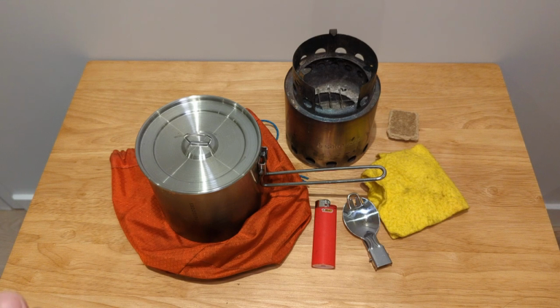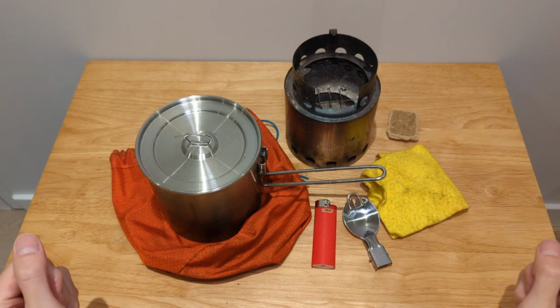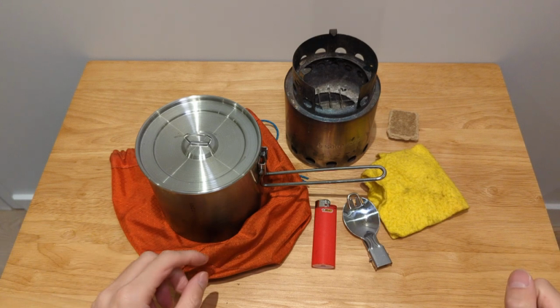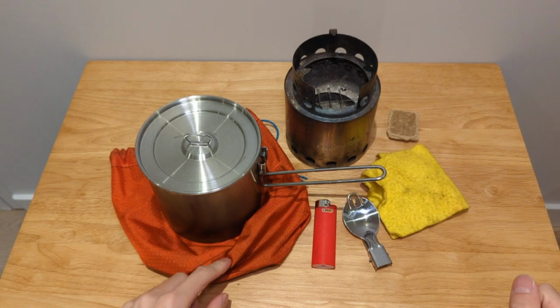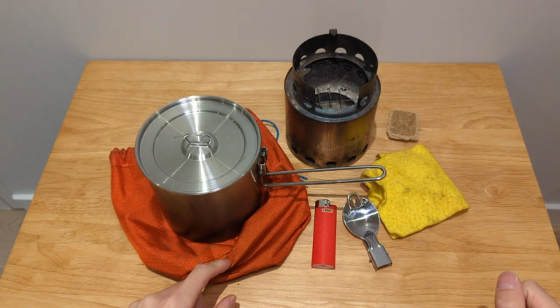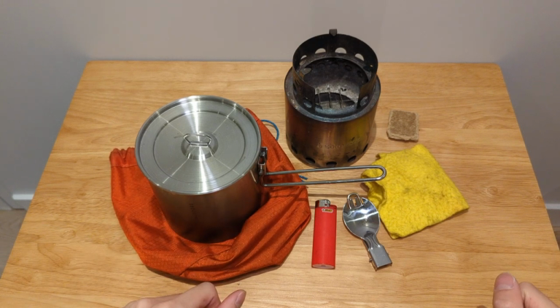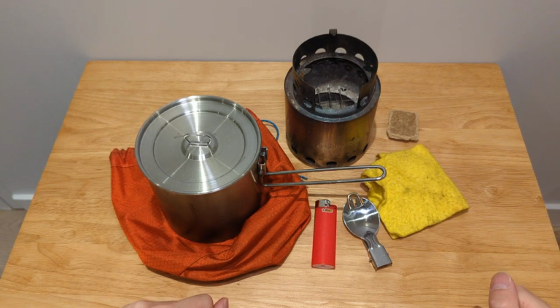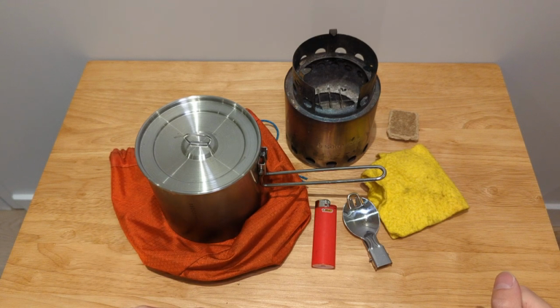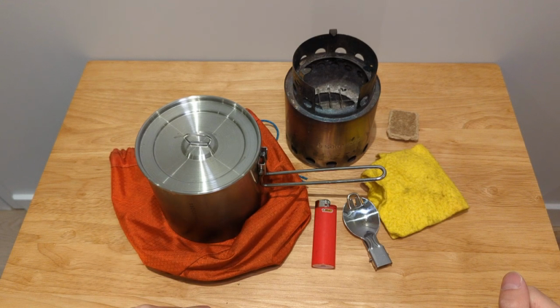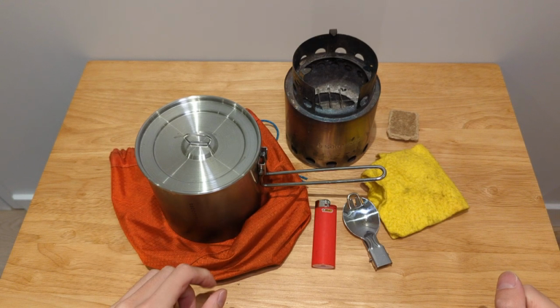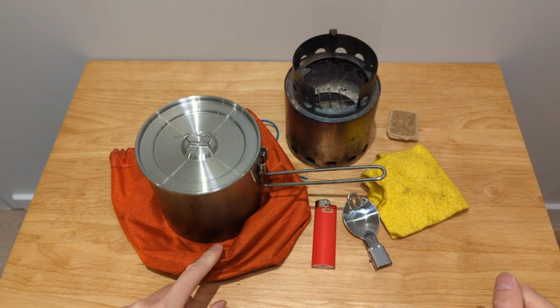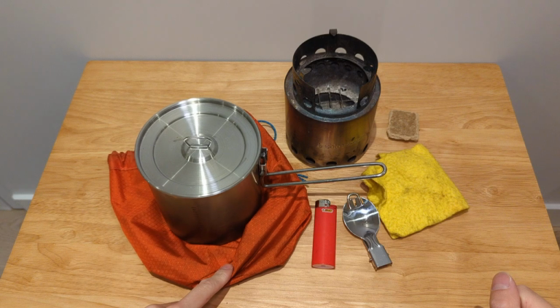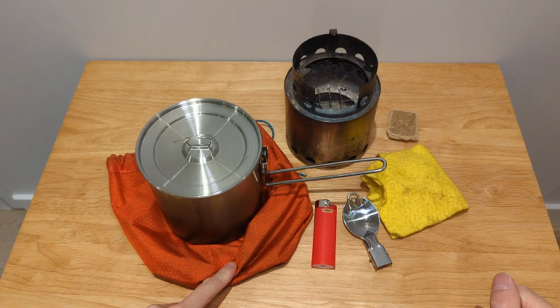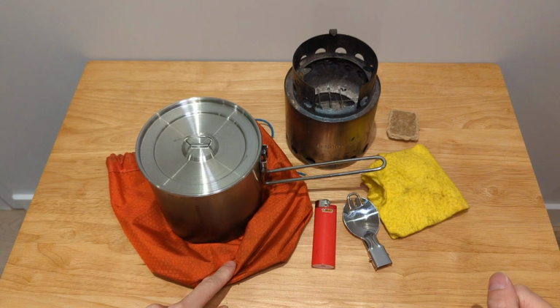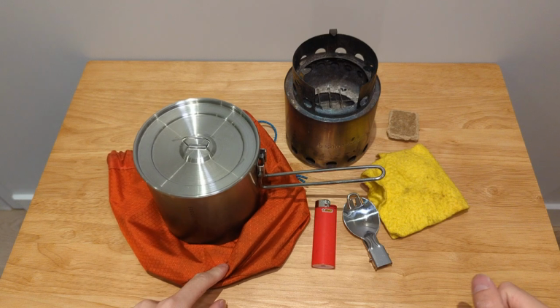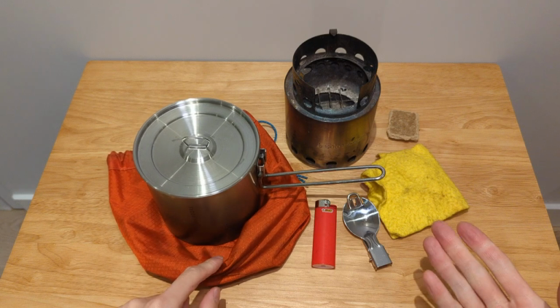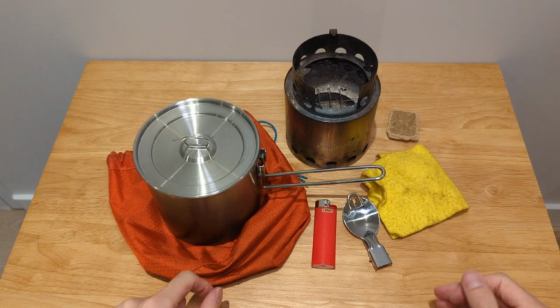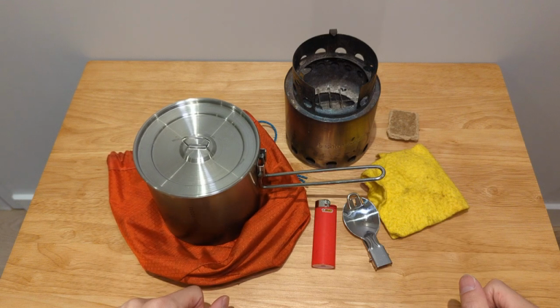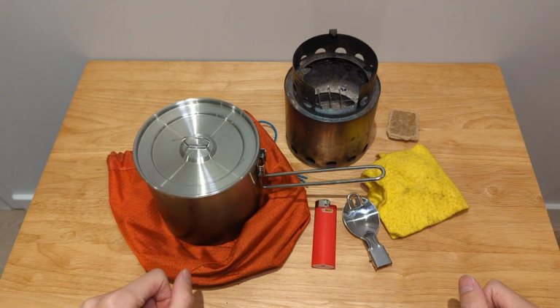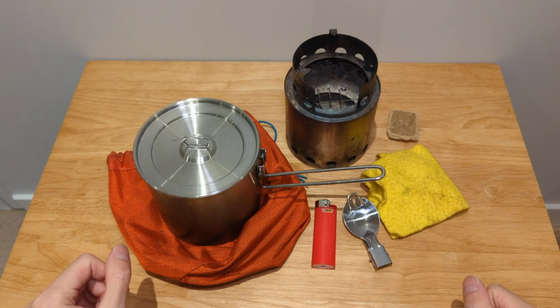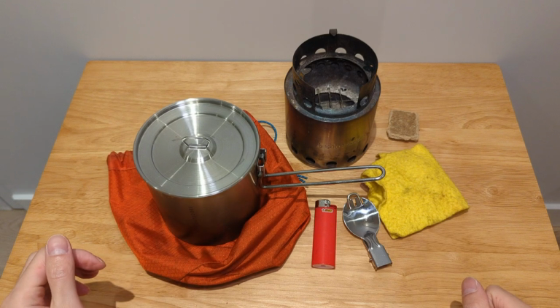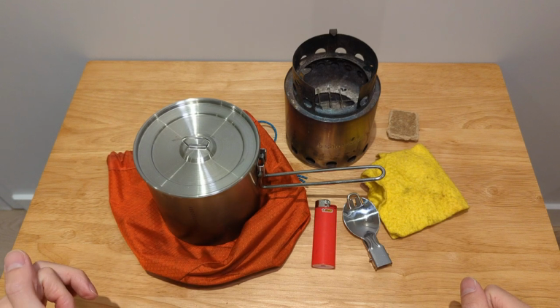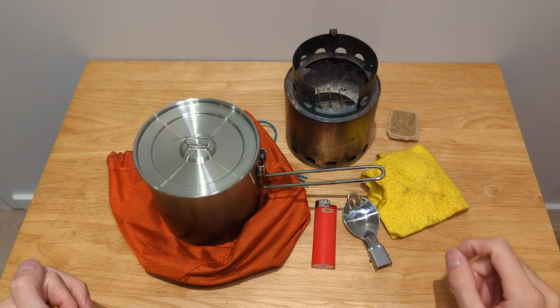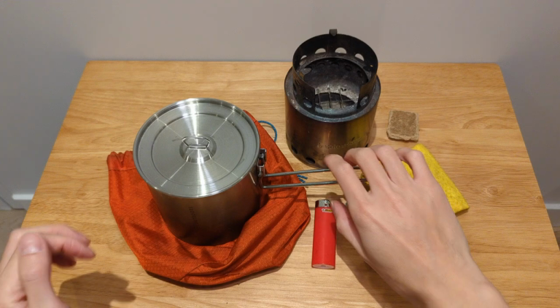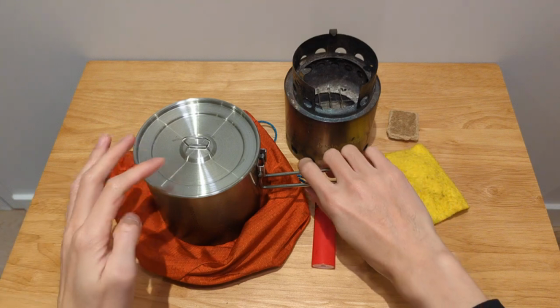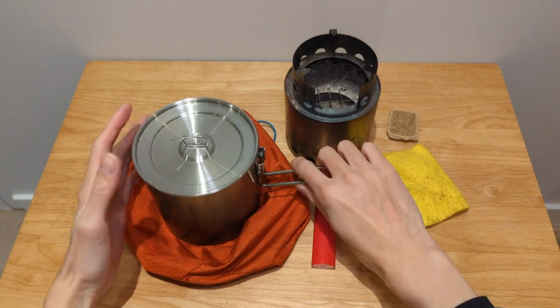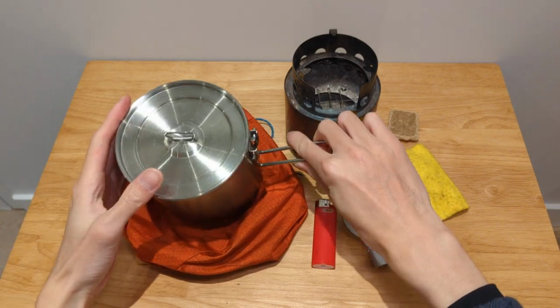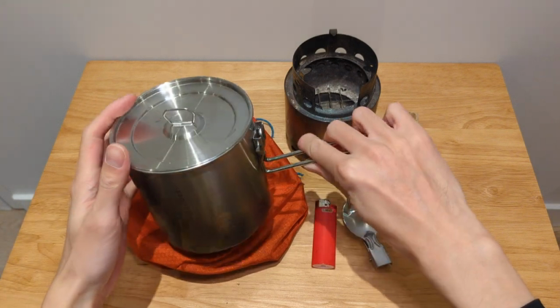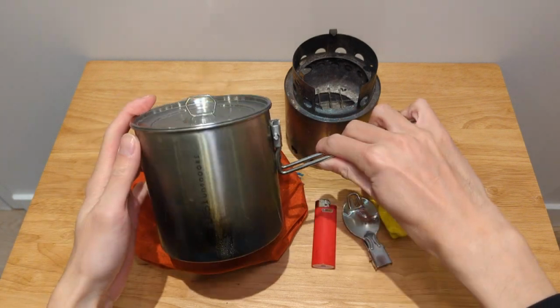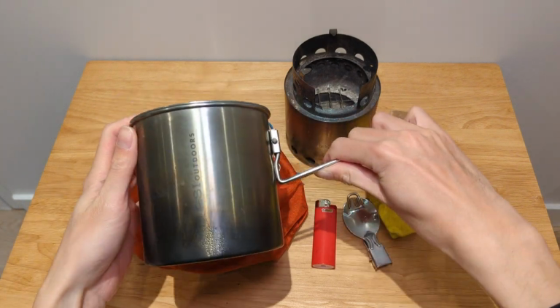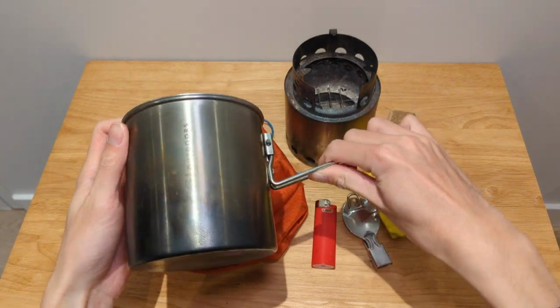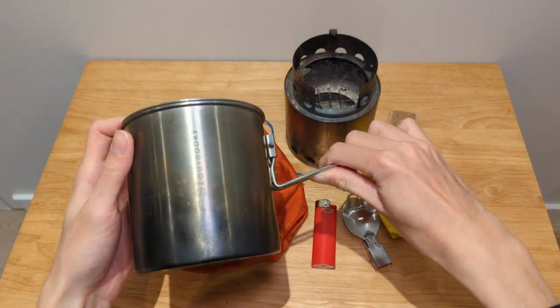Welcome back to the channel. Today we're going to take a look at the nesting of a Solo Stove inside a GSI 1.1 liter boiler.